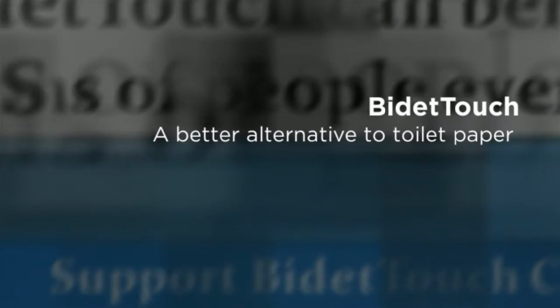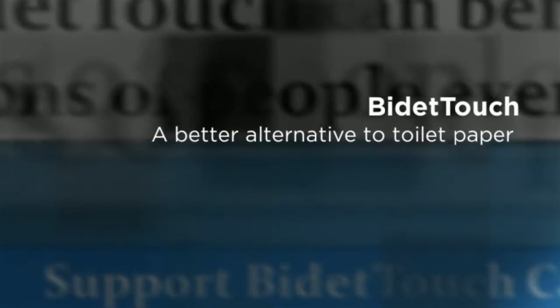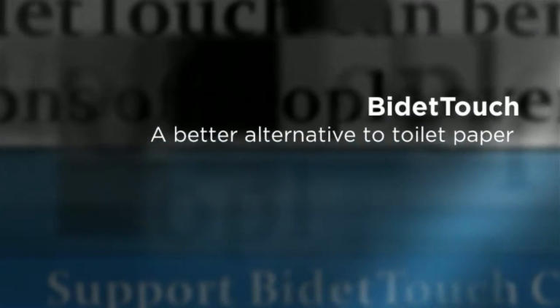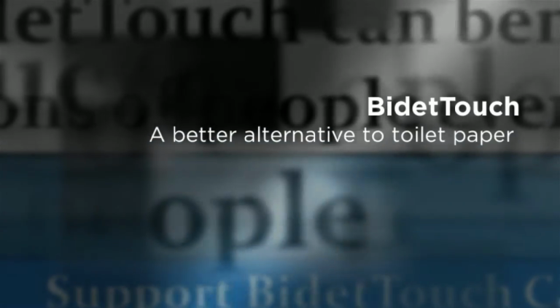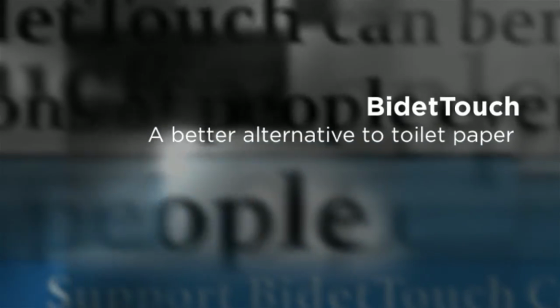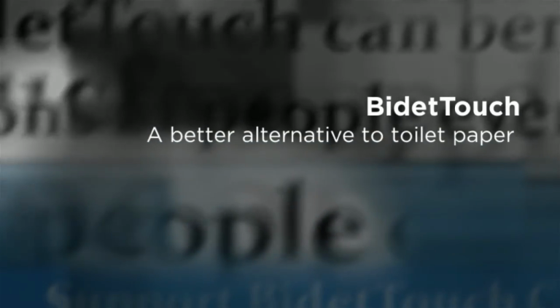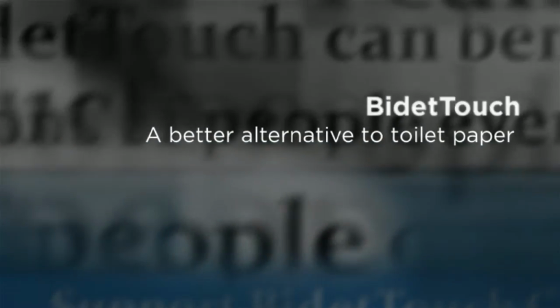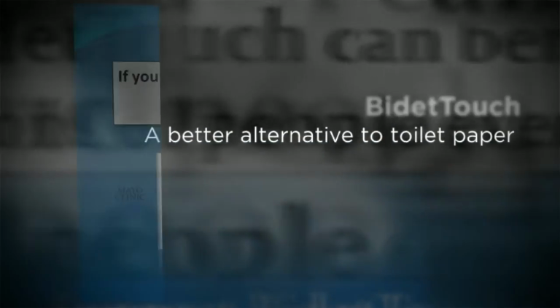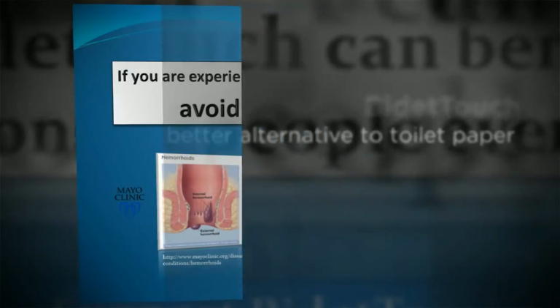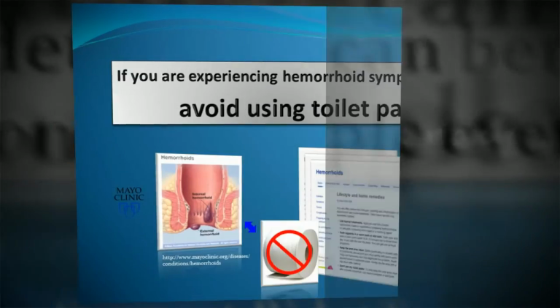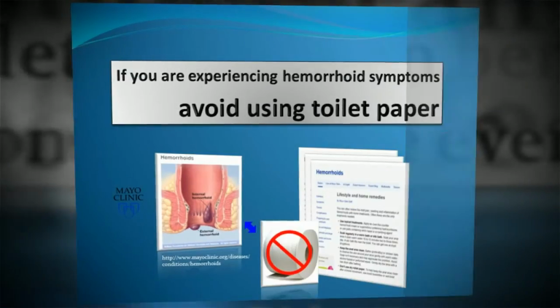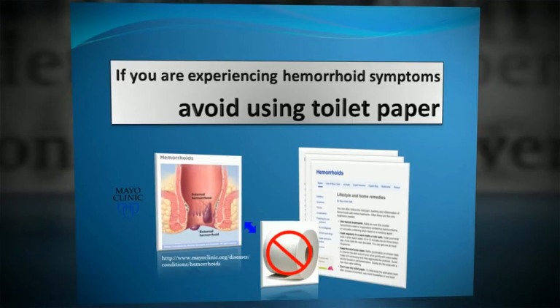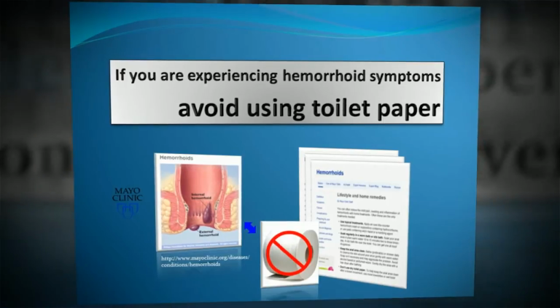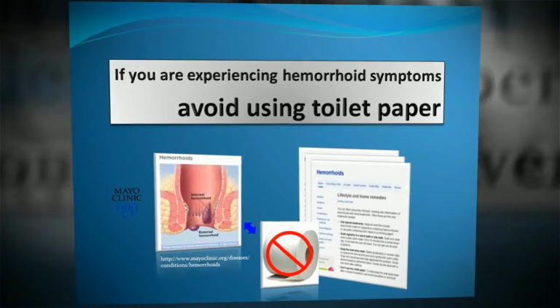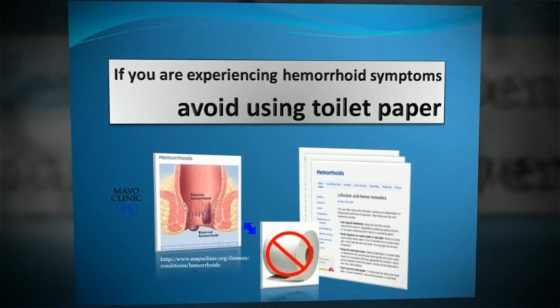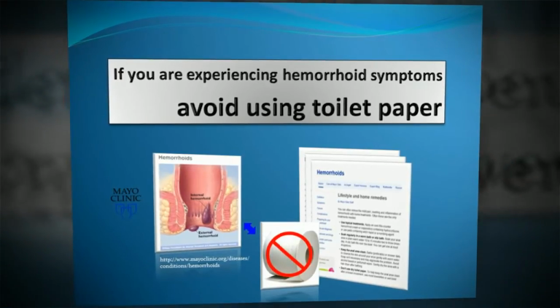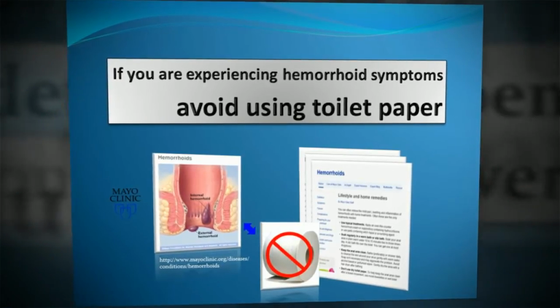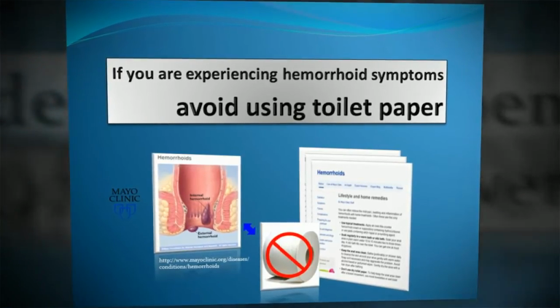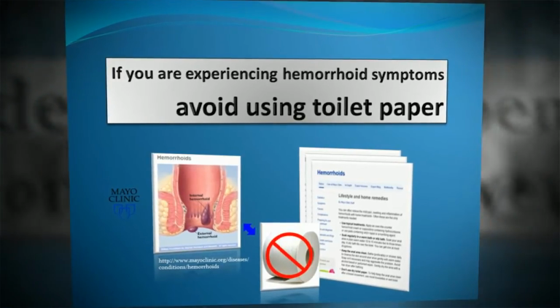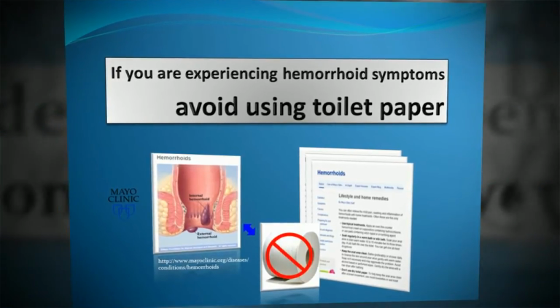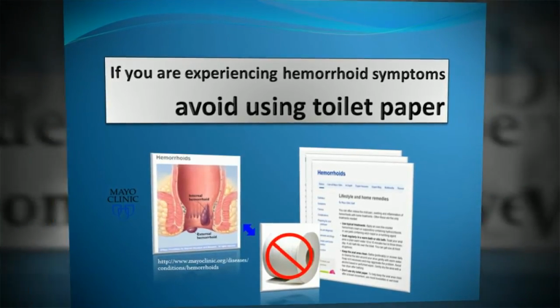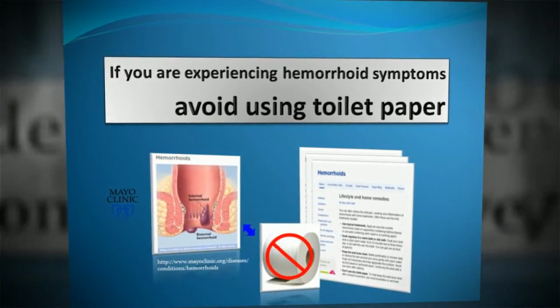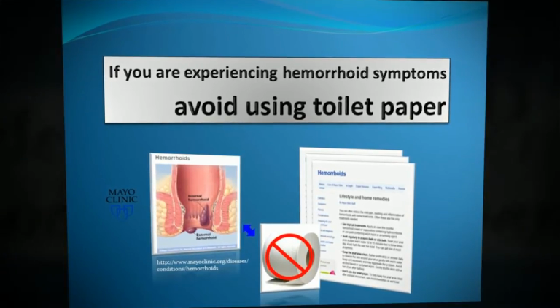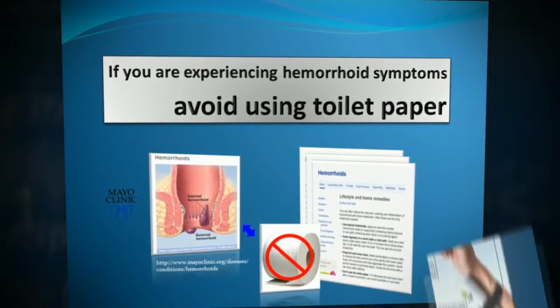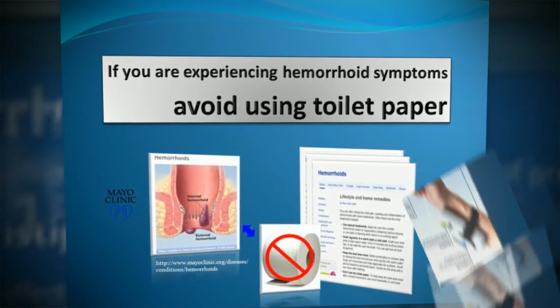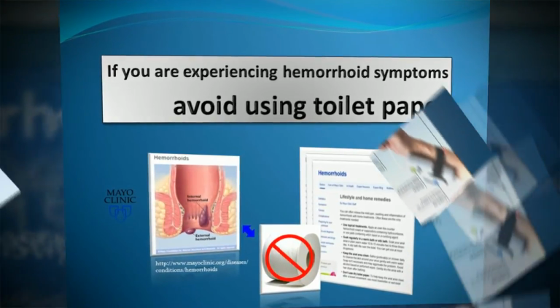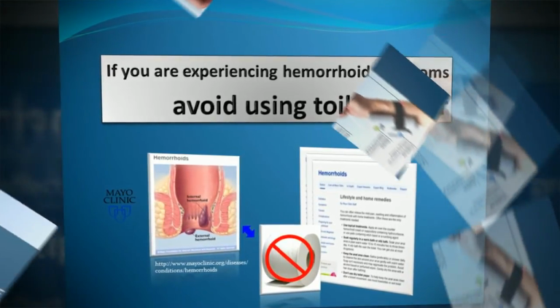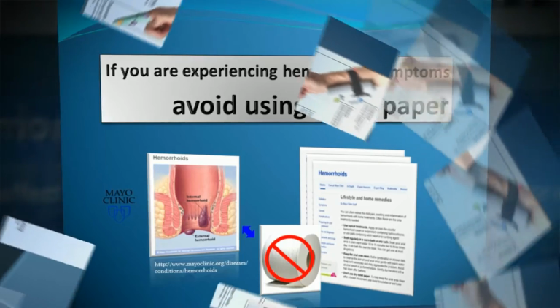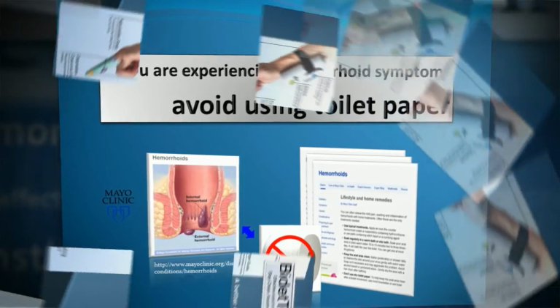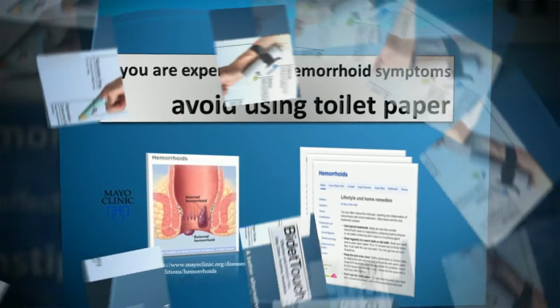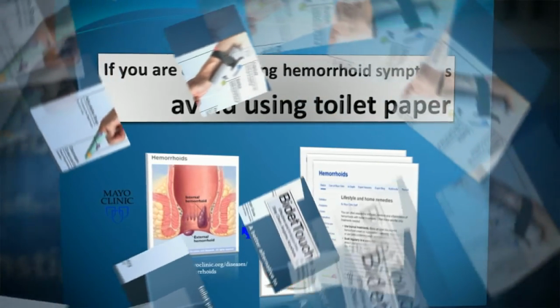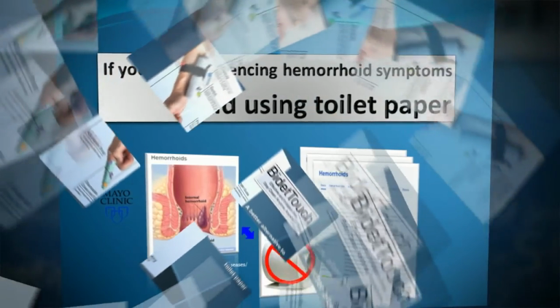We use toilet paper every day, but for those who suffer from hemorrhoid symptoms, toilet paper should be avoided because it does not give a thorough cleaning and repeated wiping causes irritation.